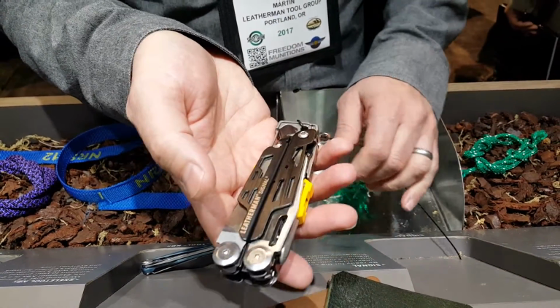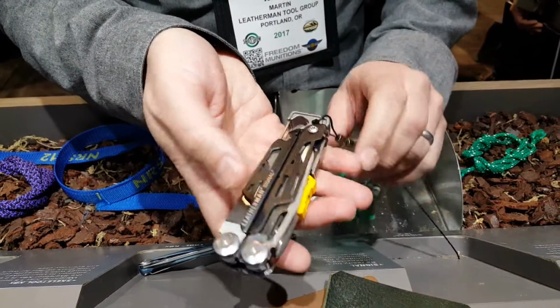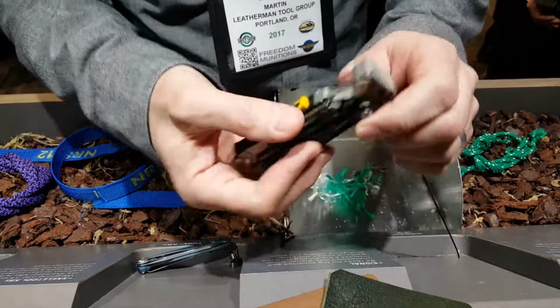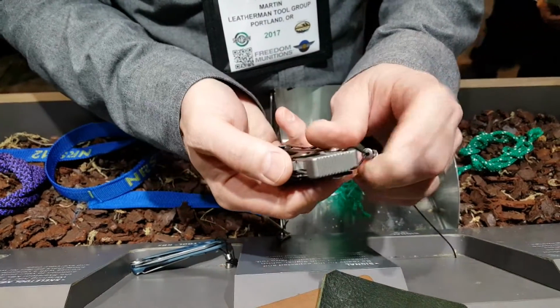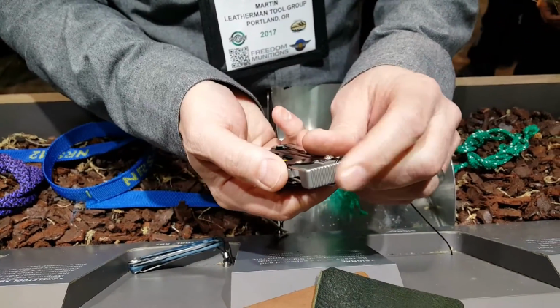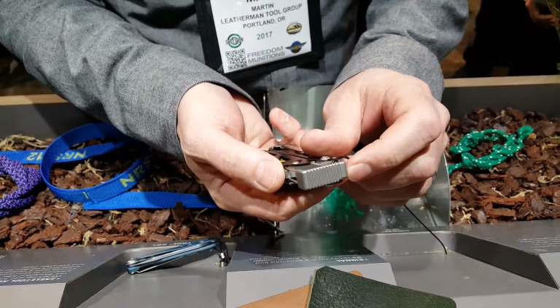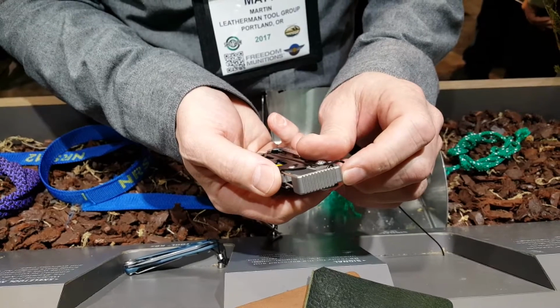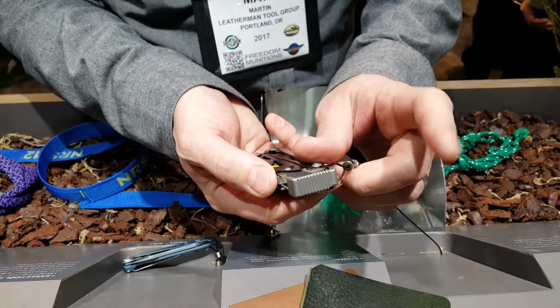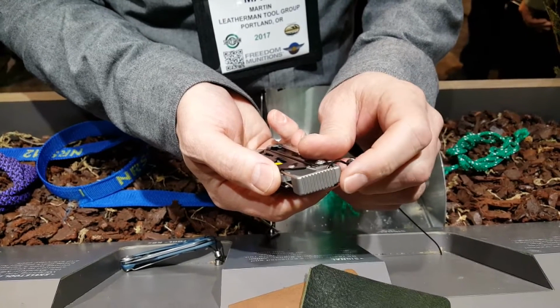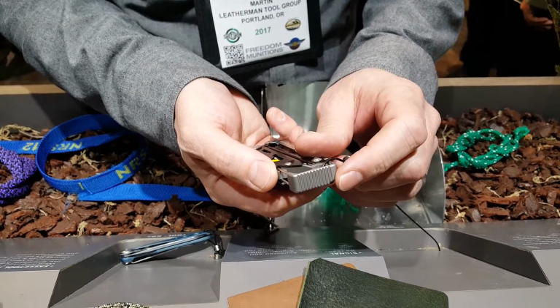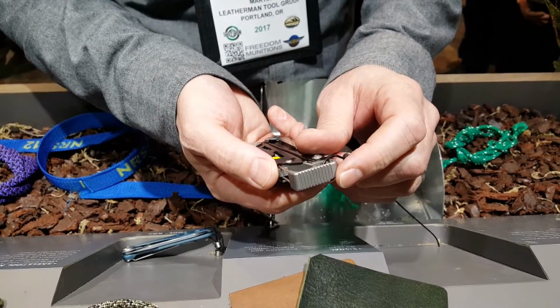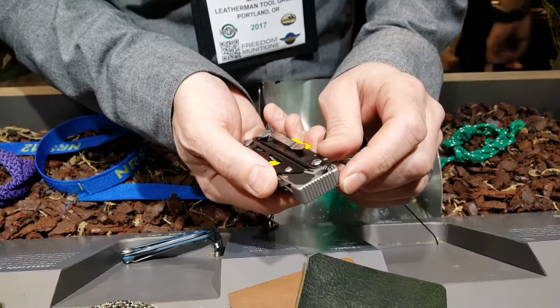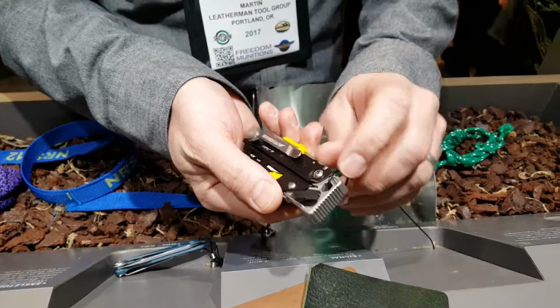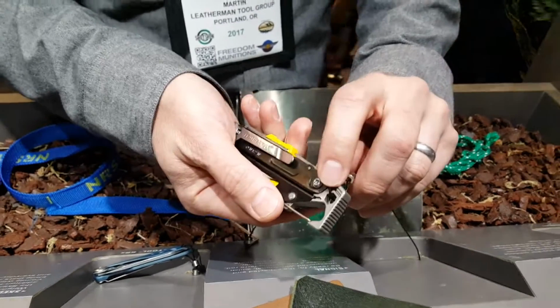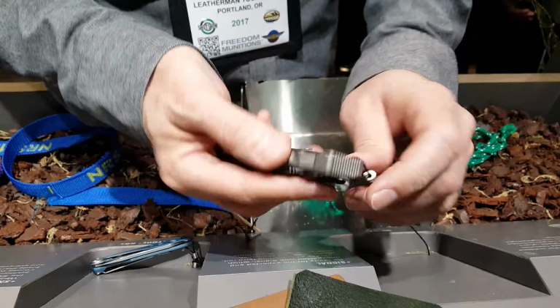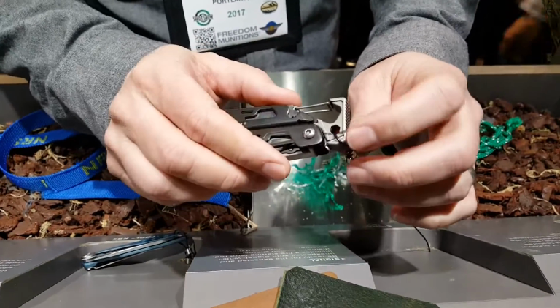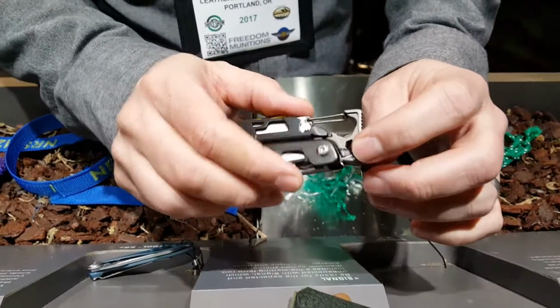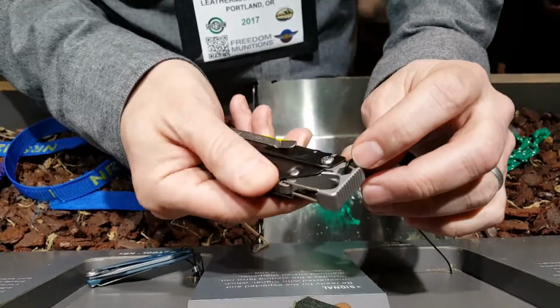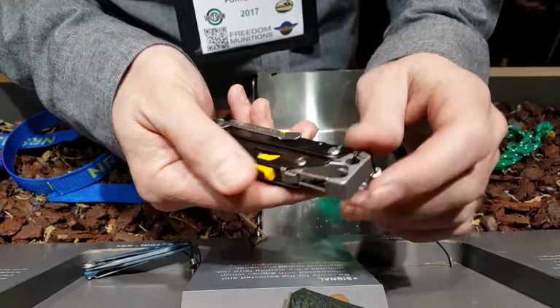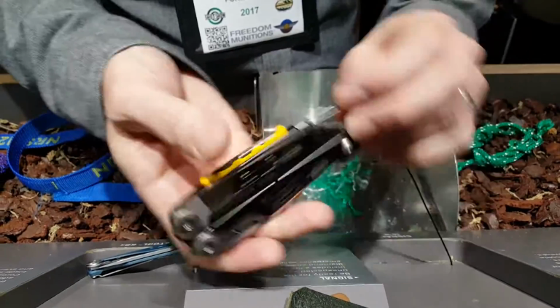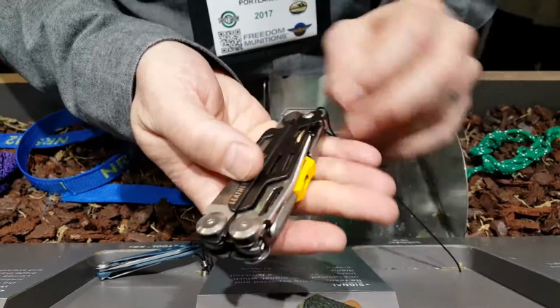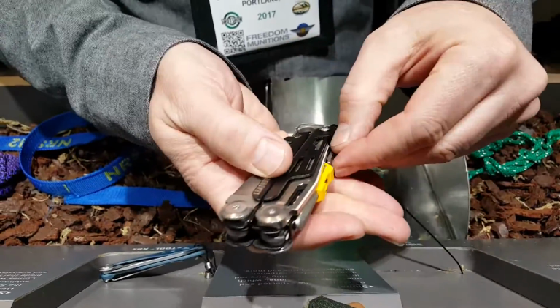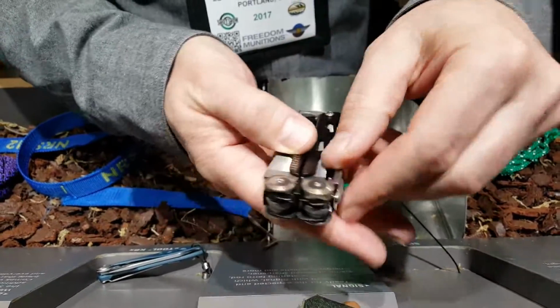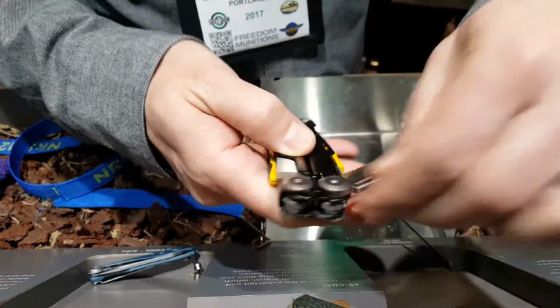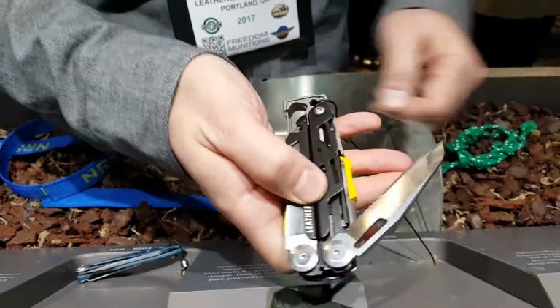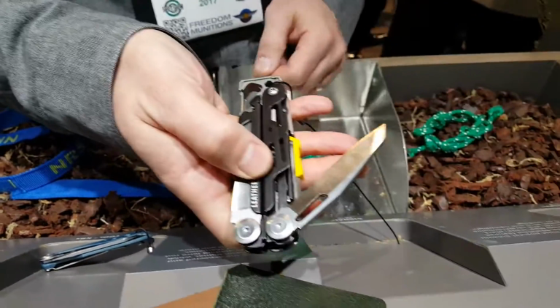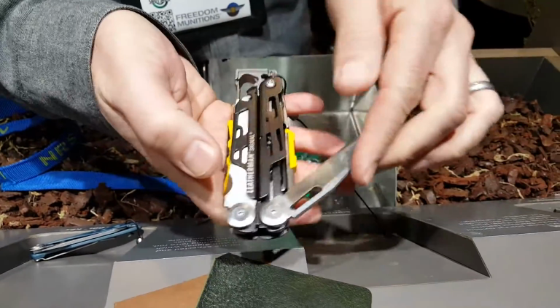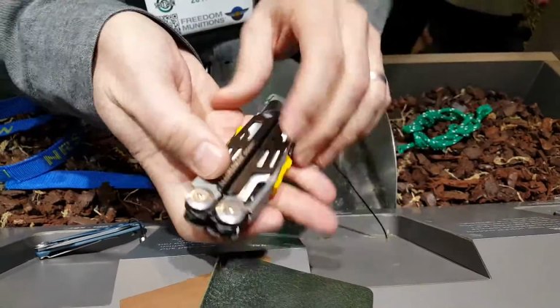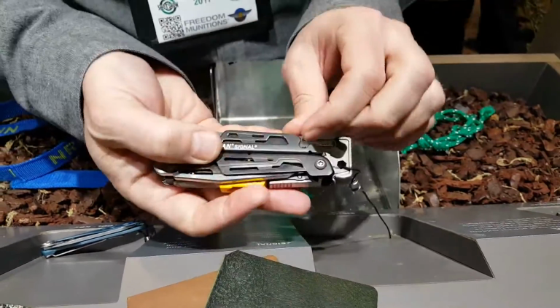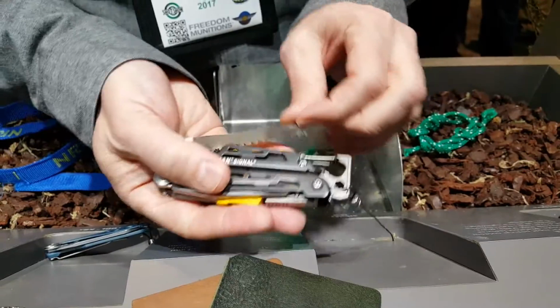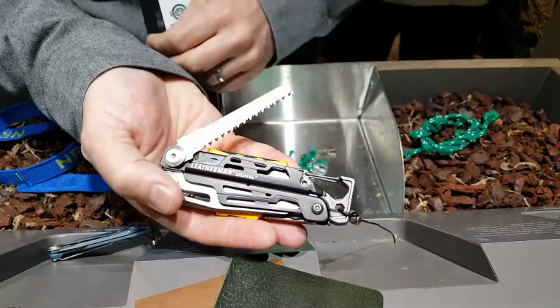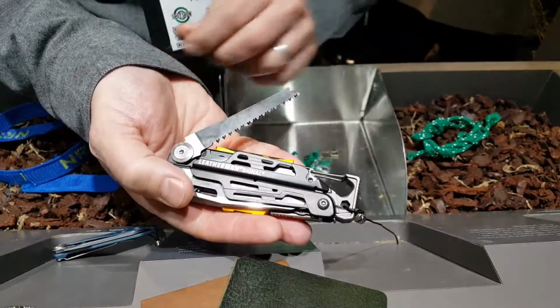First and foremost, you can see the butt end is used as a hammer for hammering stakes in — tent stakes. There are a couple size box wrenches here on either end. We have a combo blade here and a saw here.